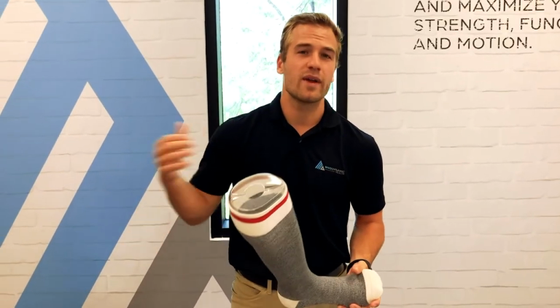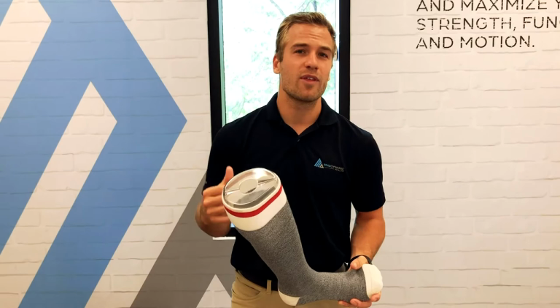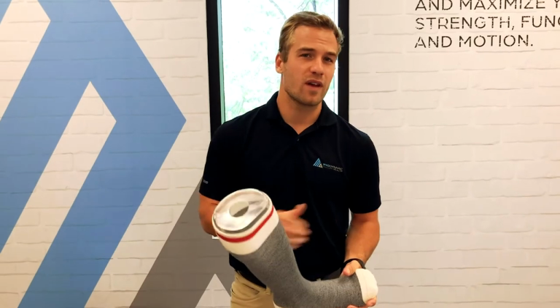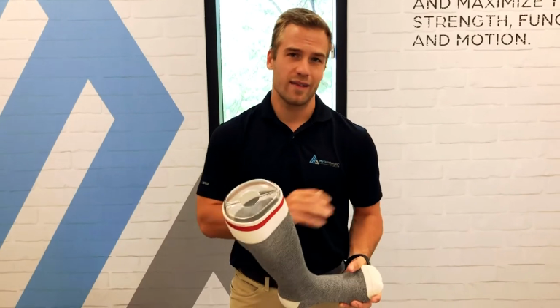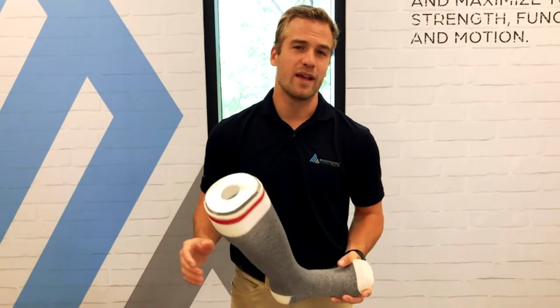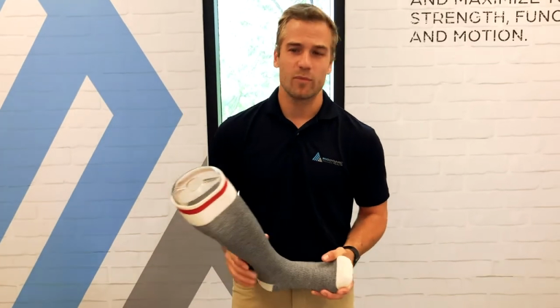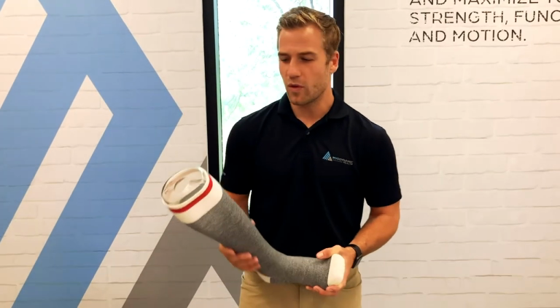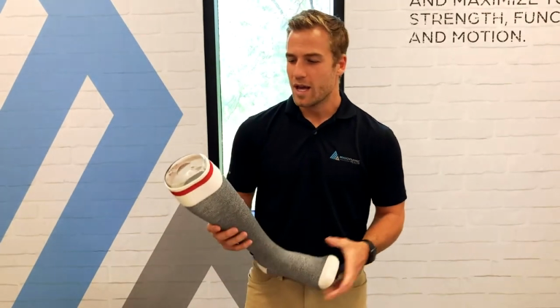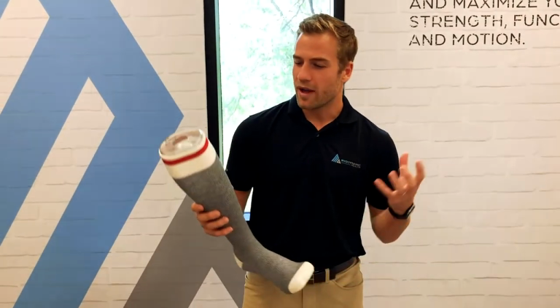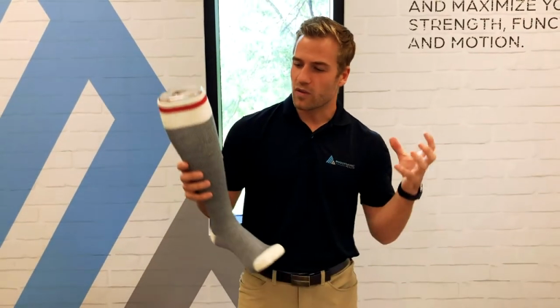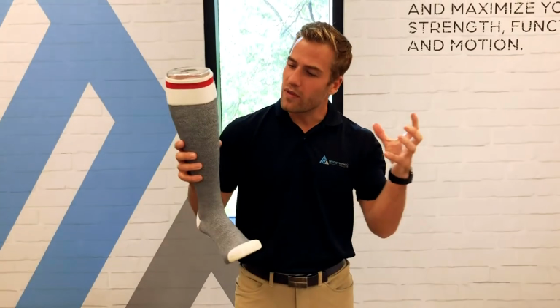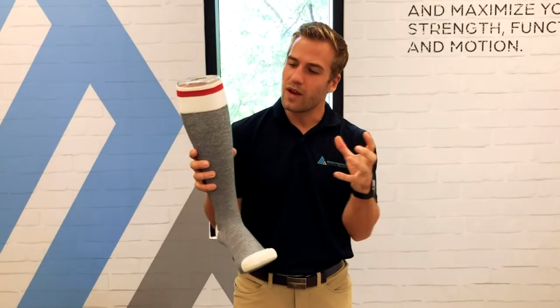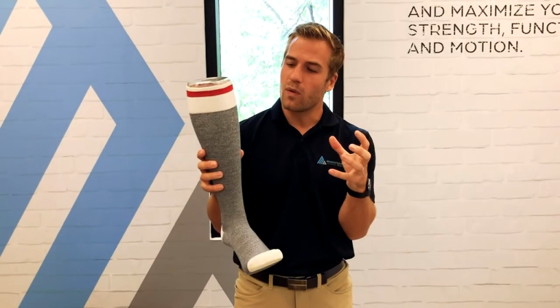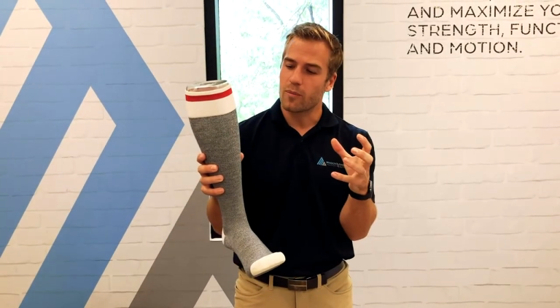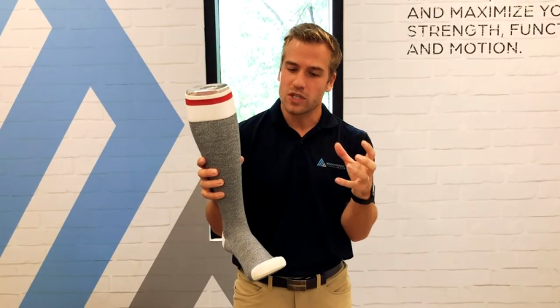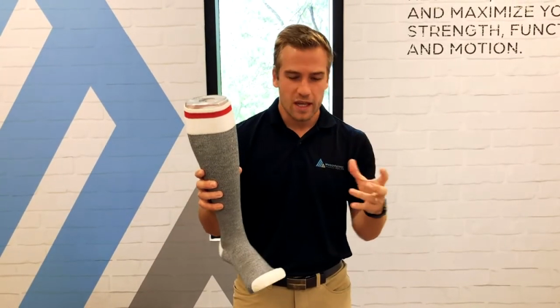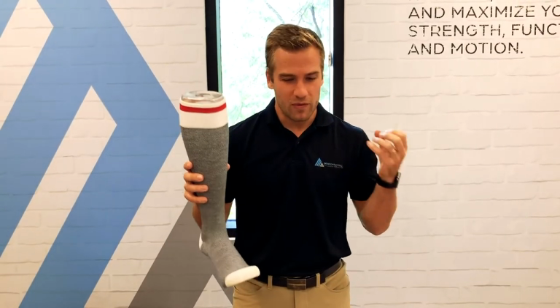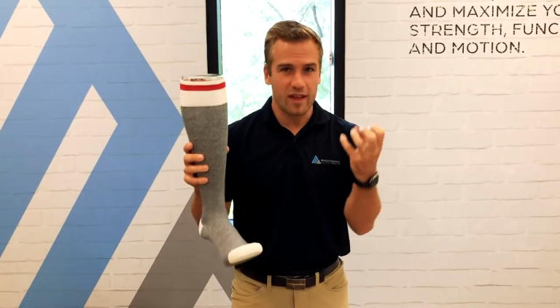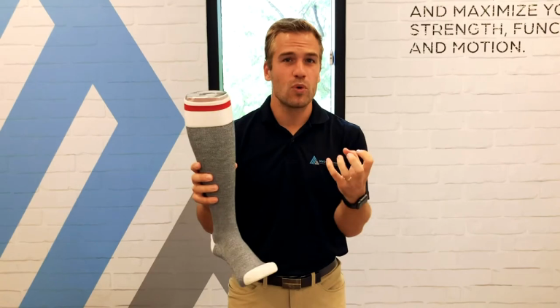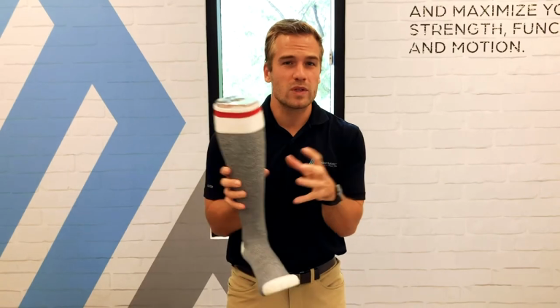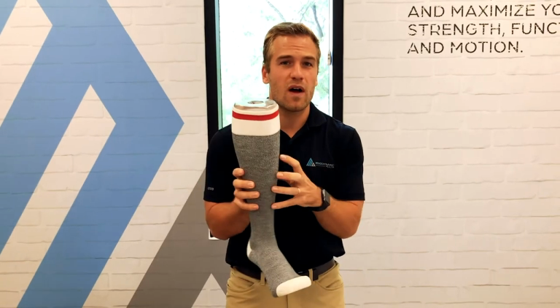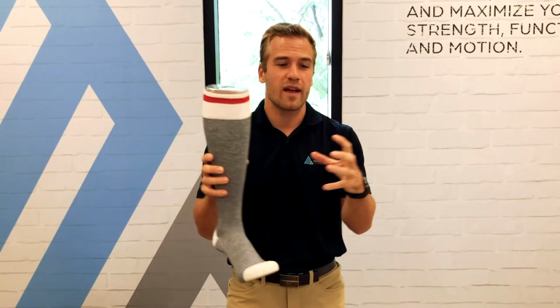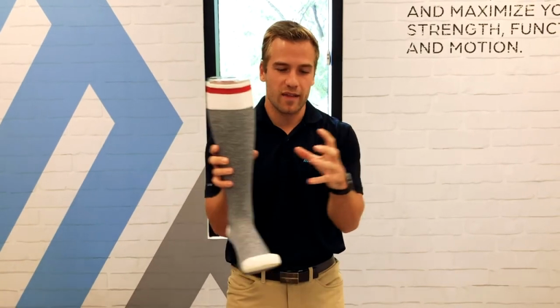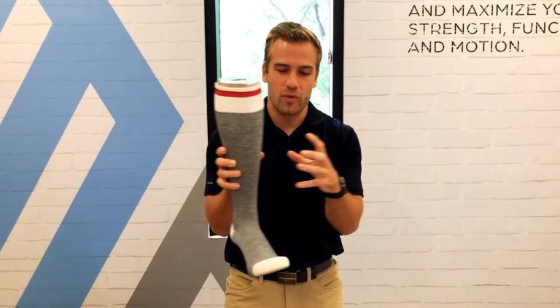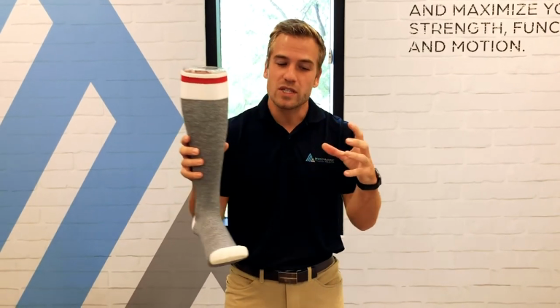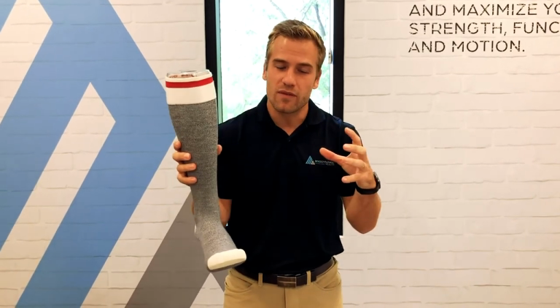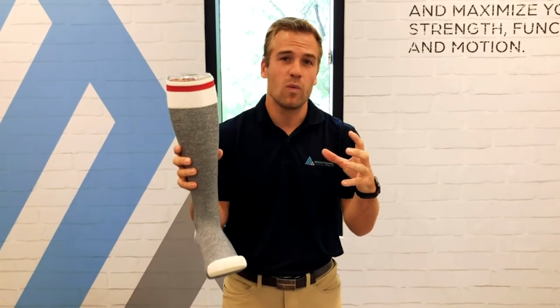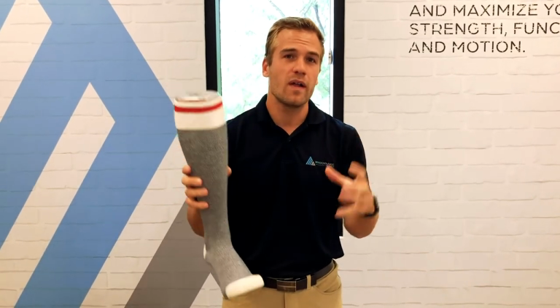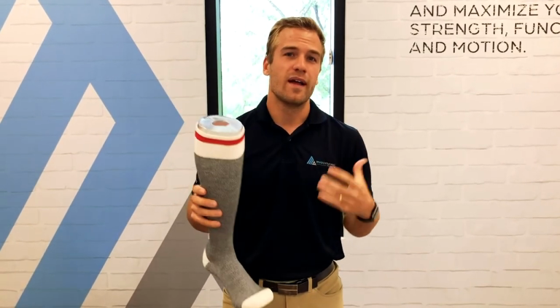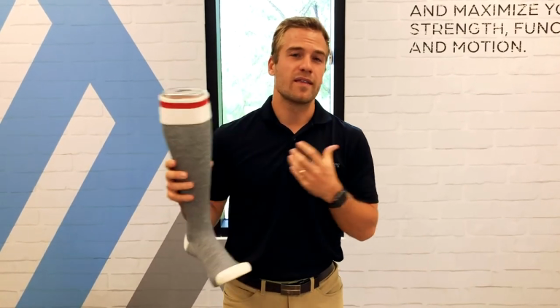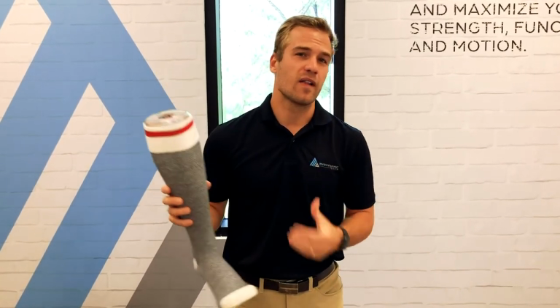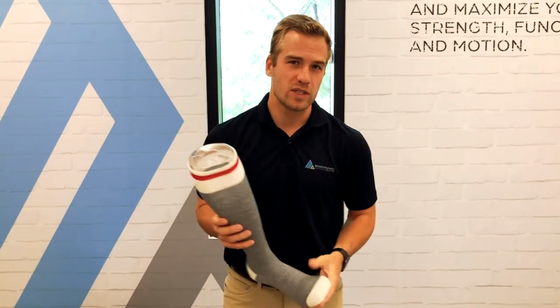If you already have them, compression socks are not going to eliminate them. By surrounding the vein wall with compression, it prevents that pooling which causes the separation of the vein wall and discoloration.